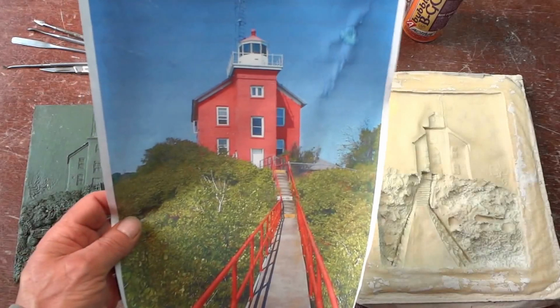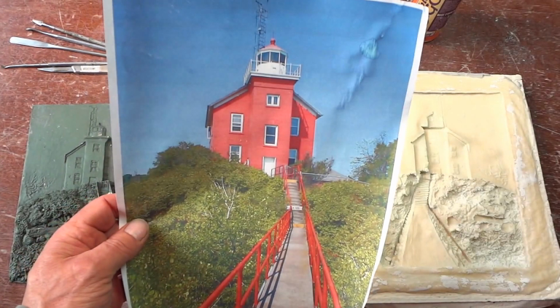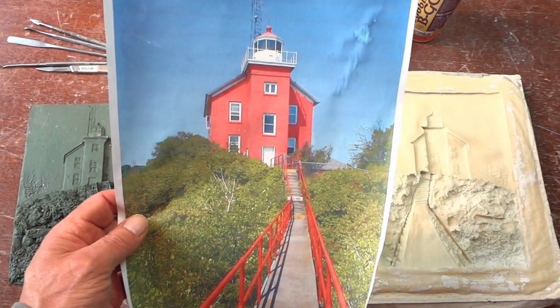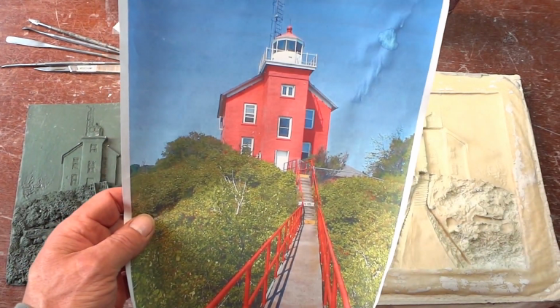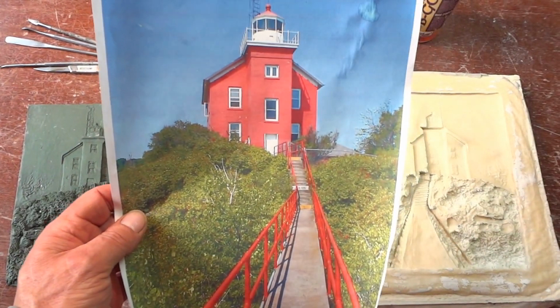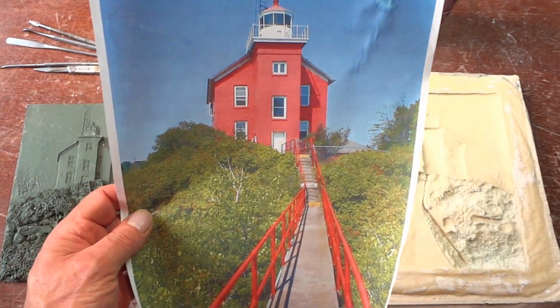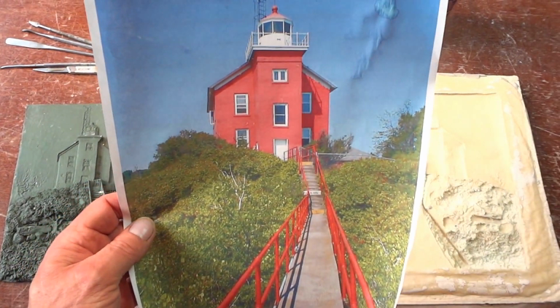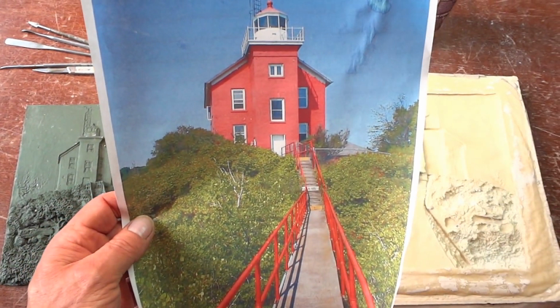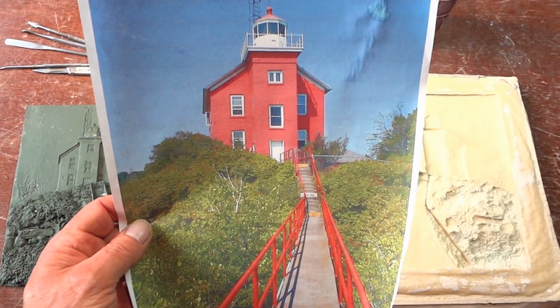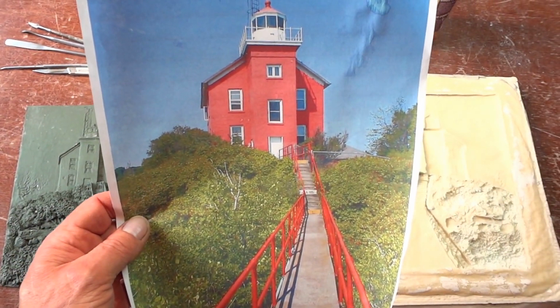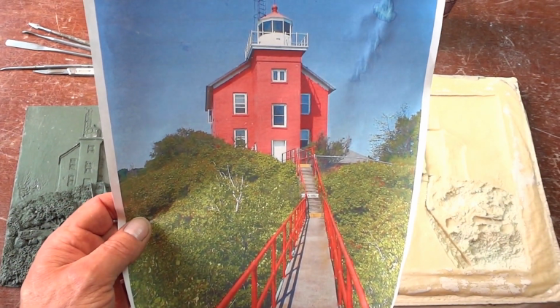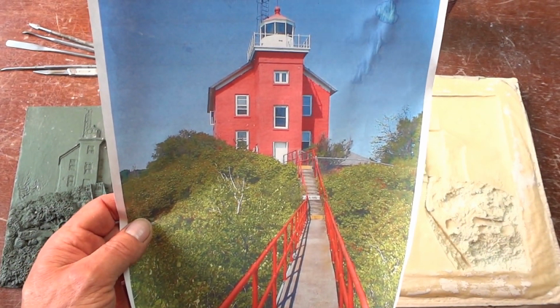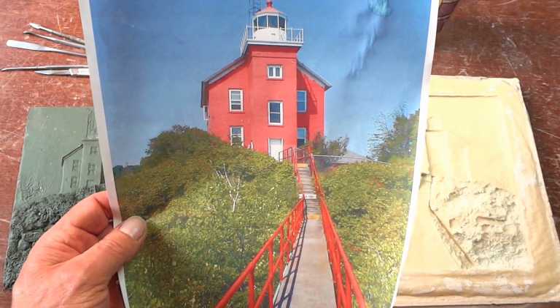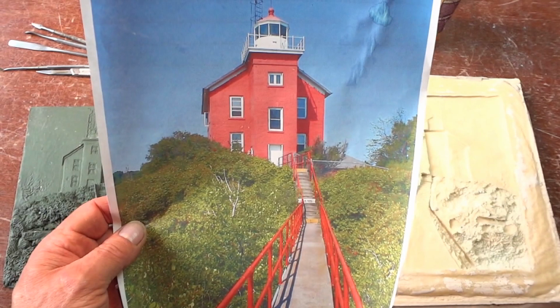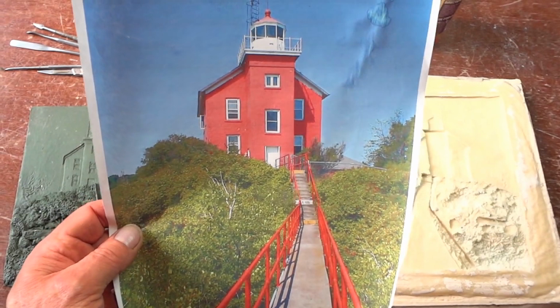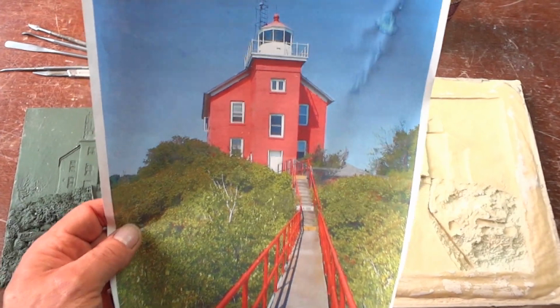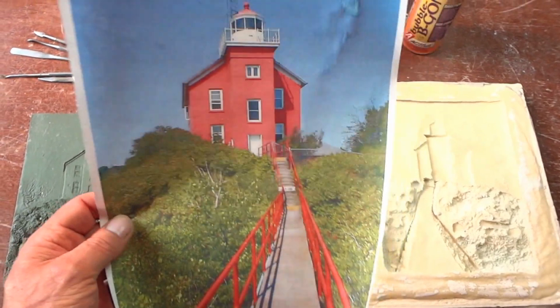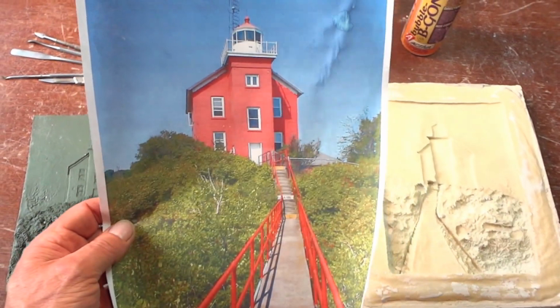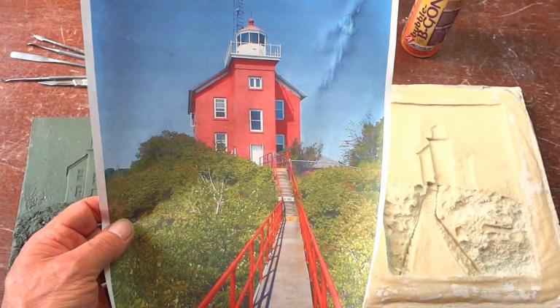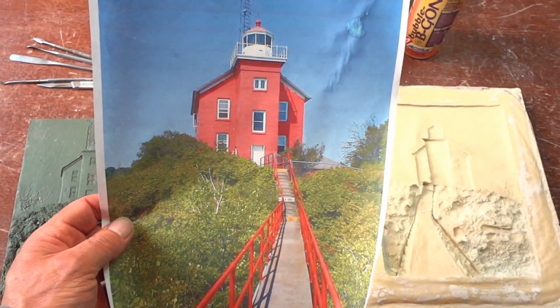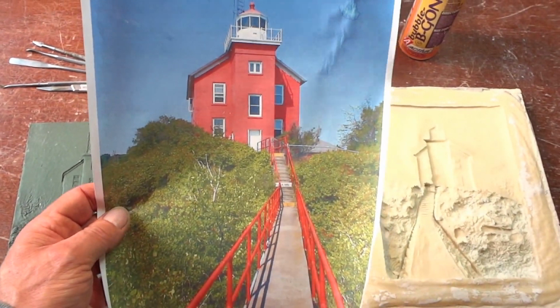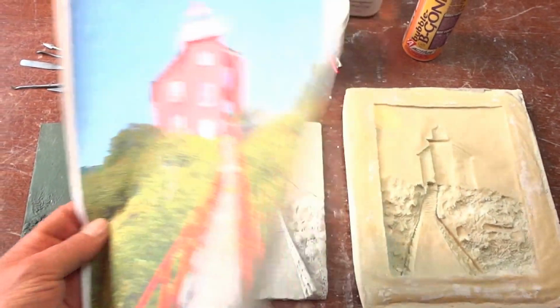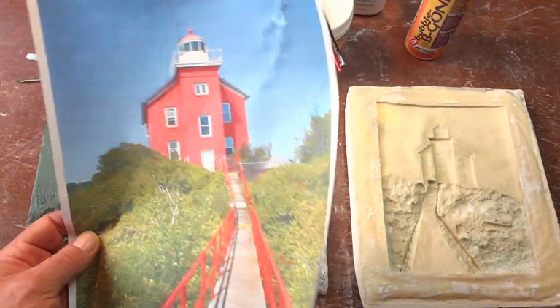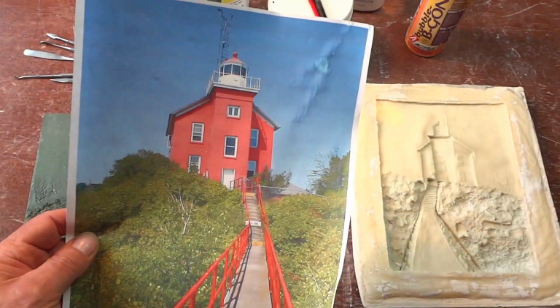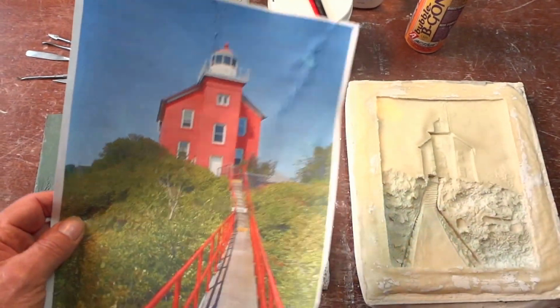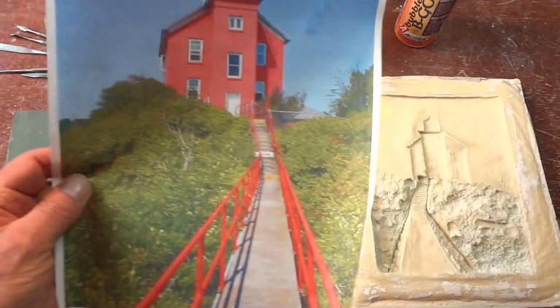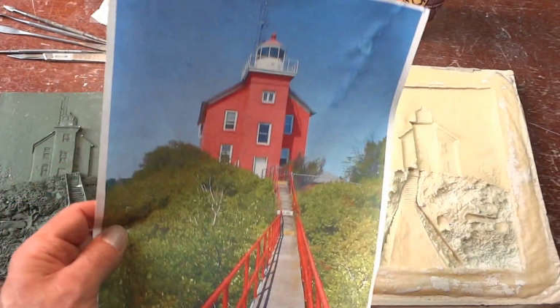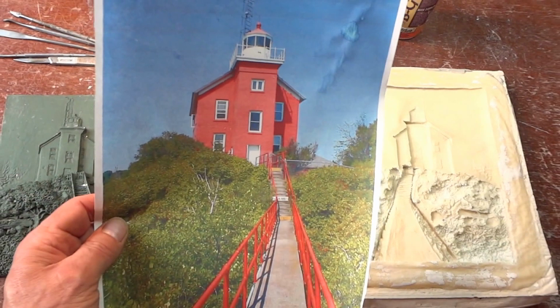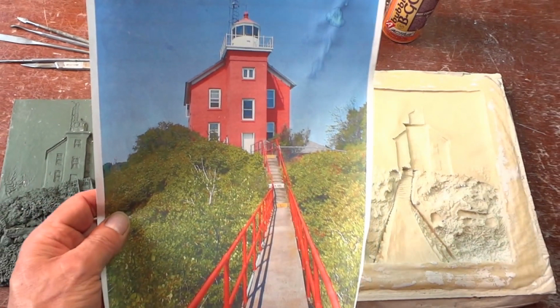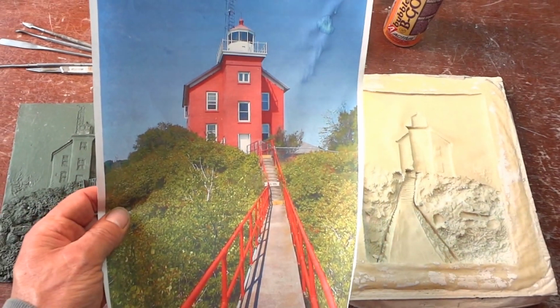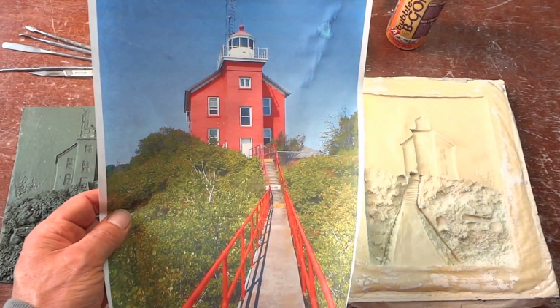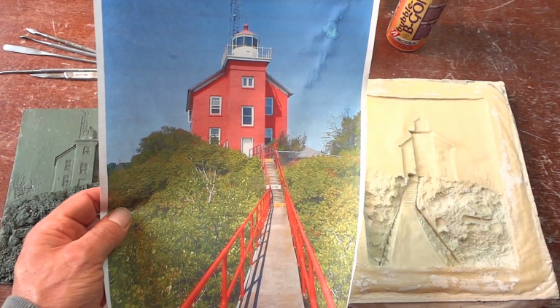This is a photograph of the lighthouse in Marquette, Michigan — the Marquette Lighthouse. This used to be the Coast Guard Station. I wanted to make a relief sculpture of this.